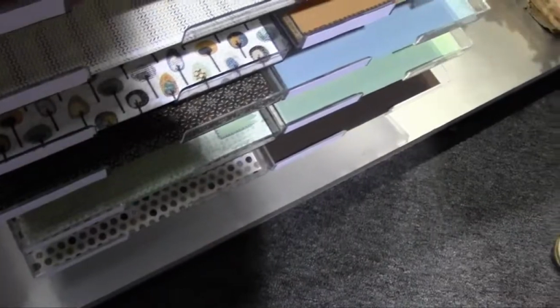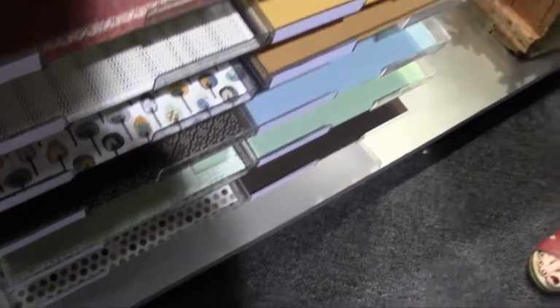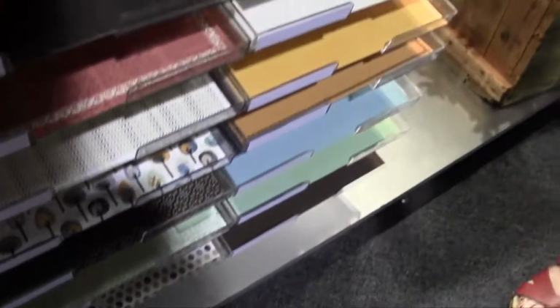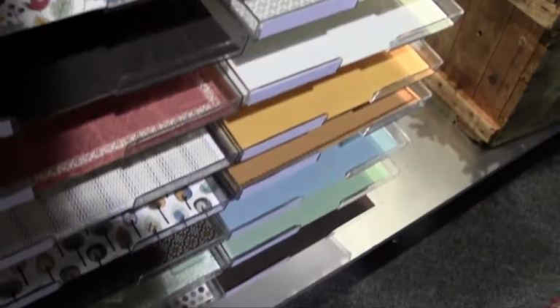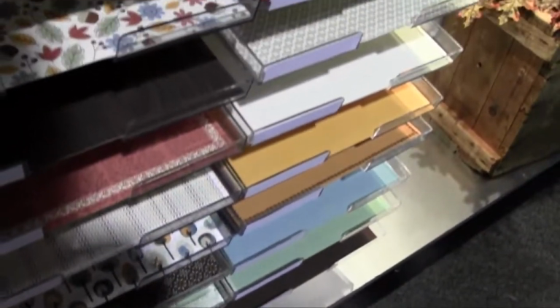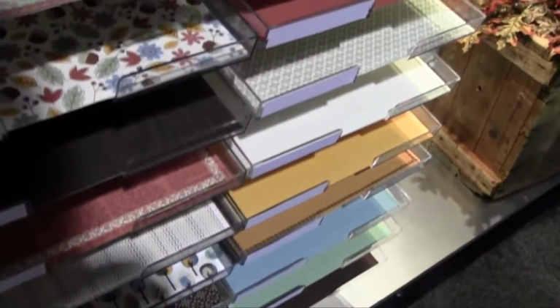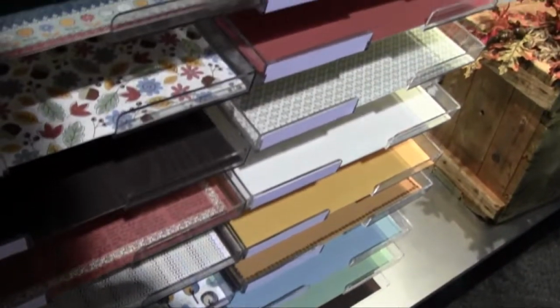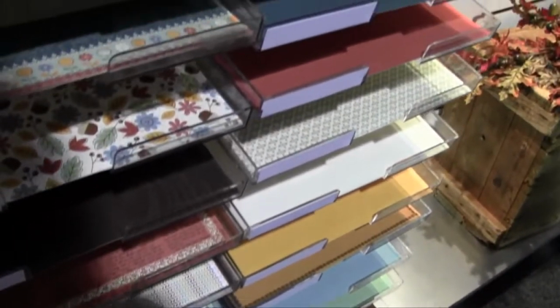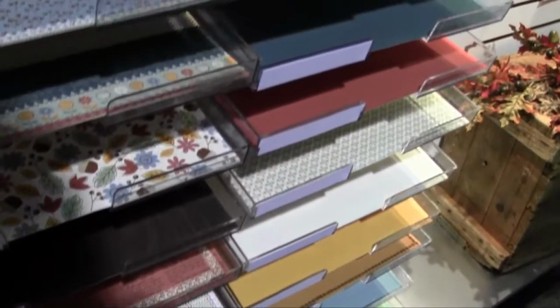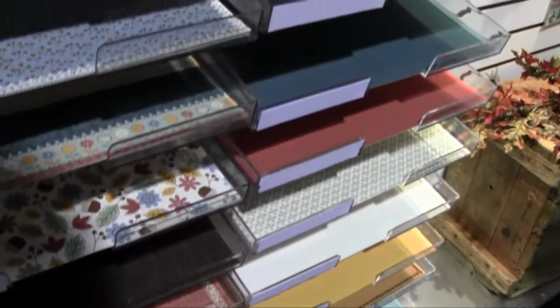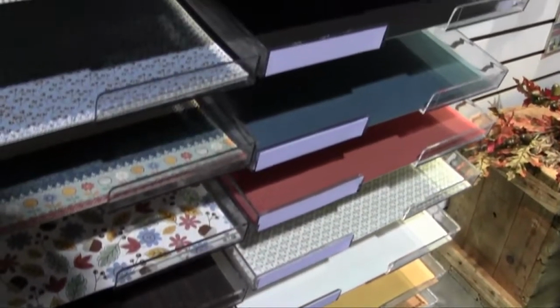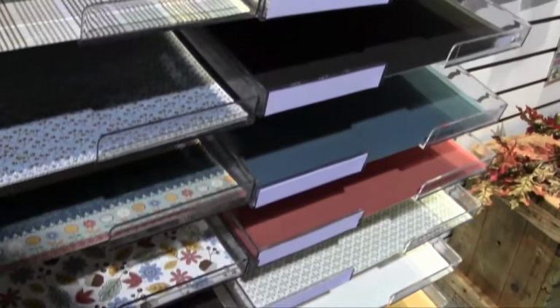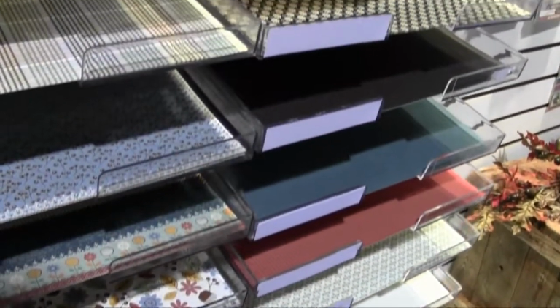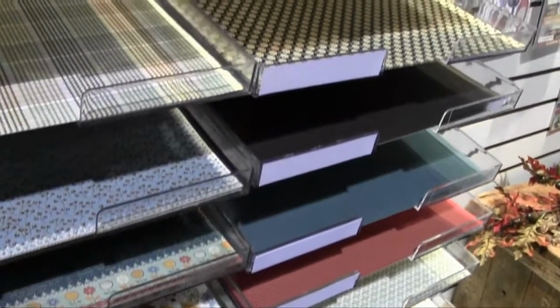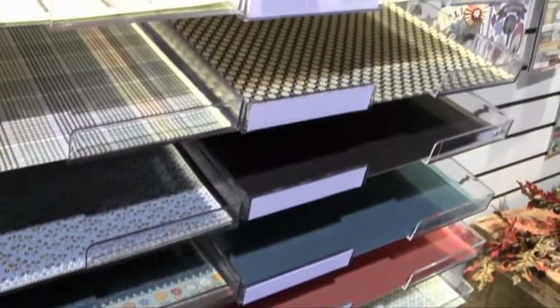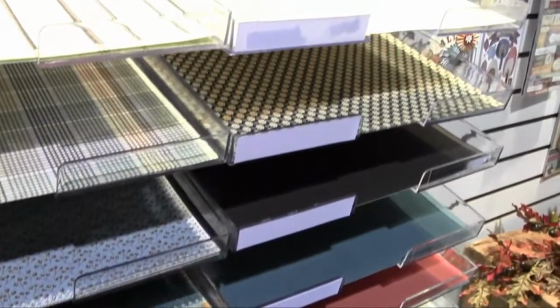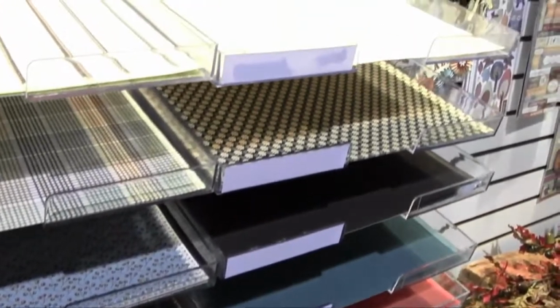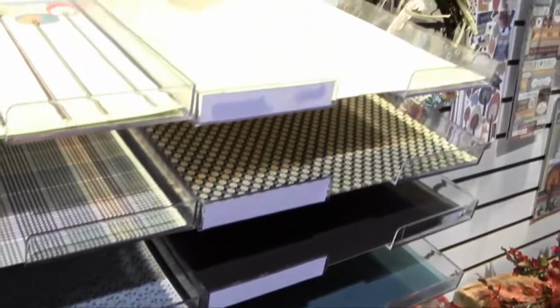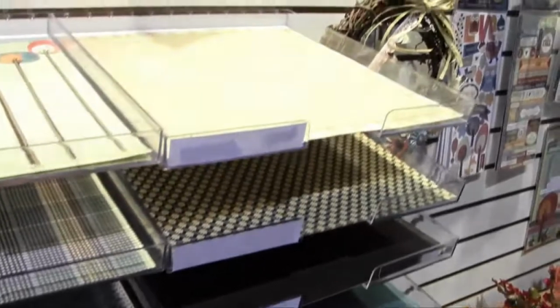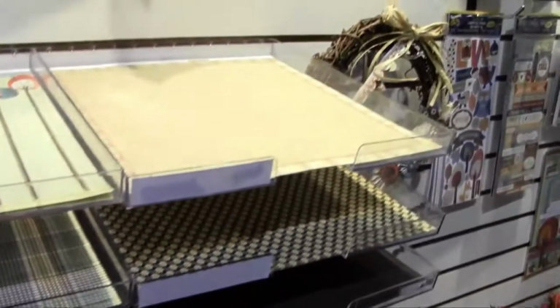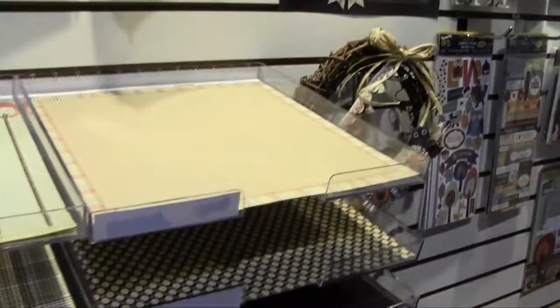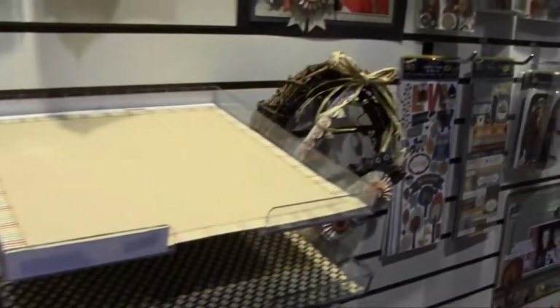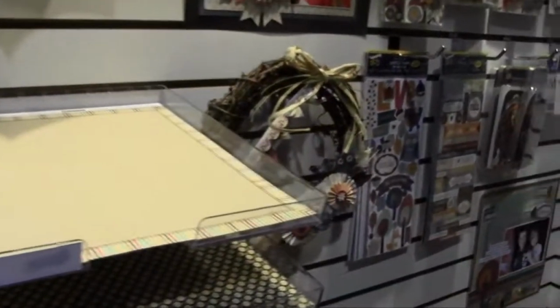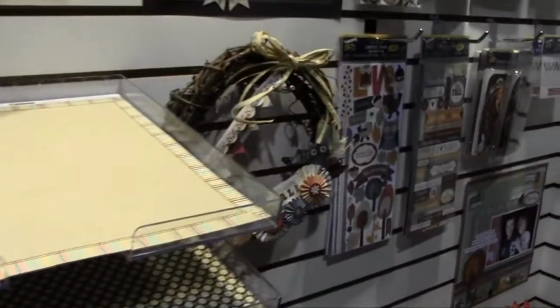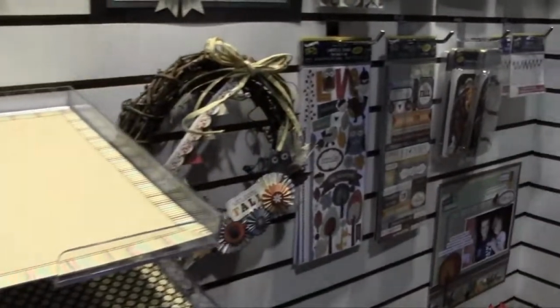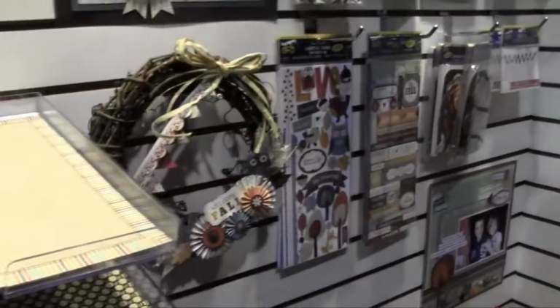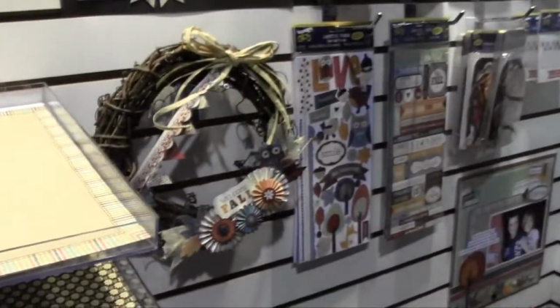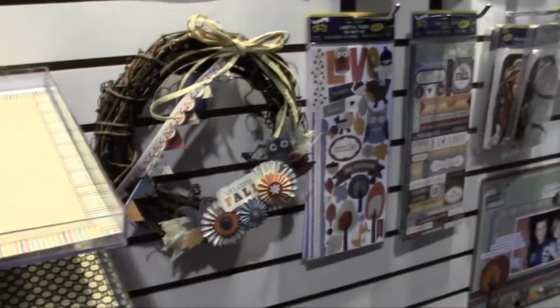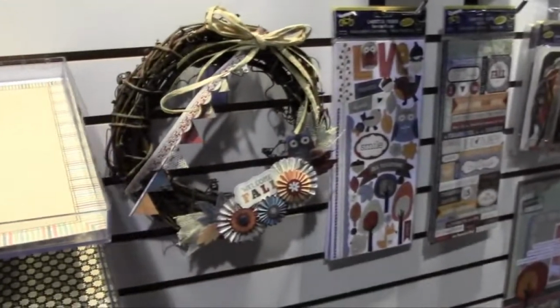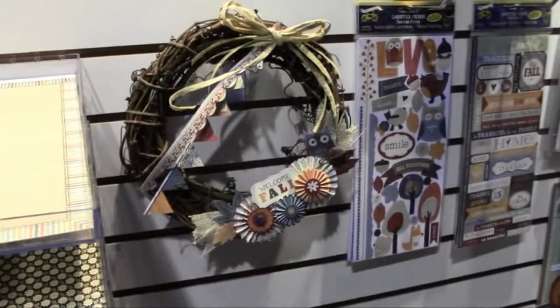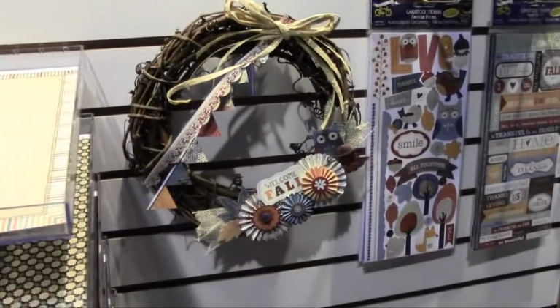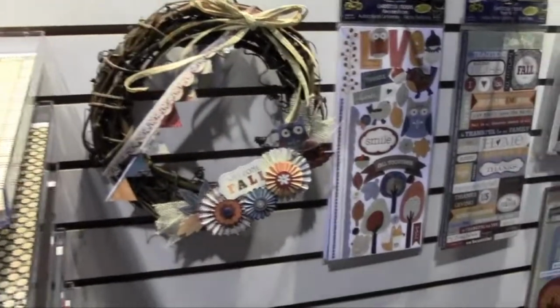Just lots of nice back sides. That's adorable — look at this wreath! Wreaths are so popular right now. Everyone's doing wreaths.